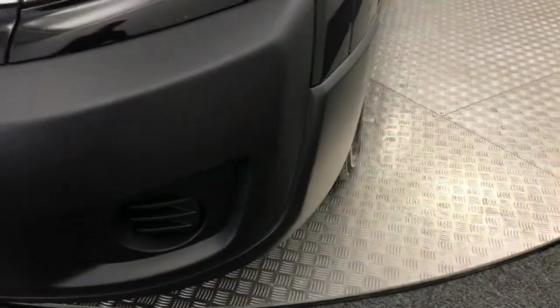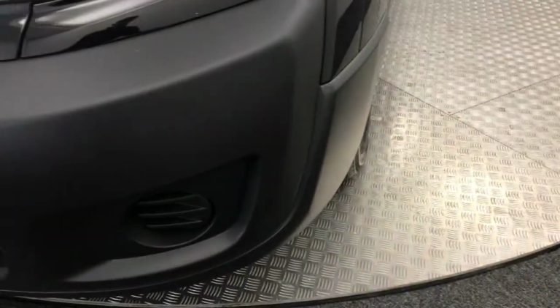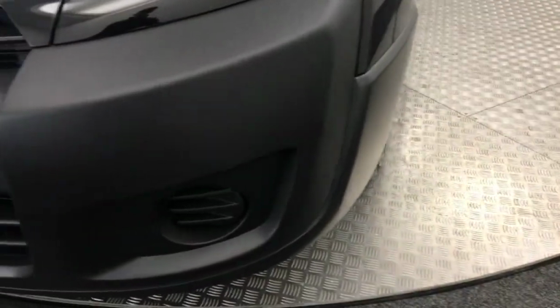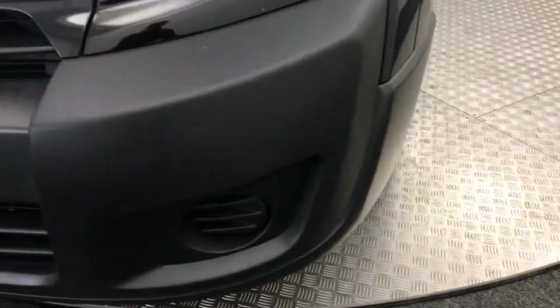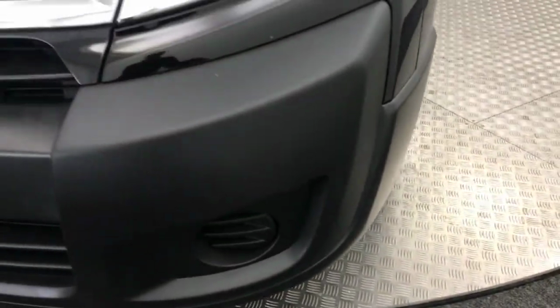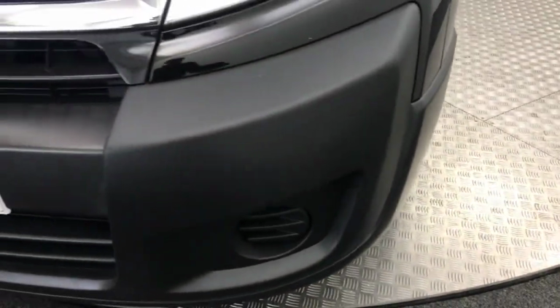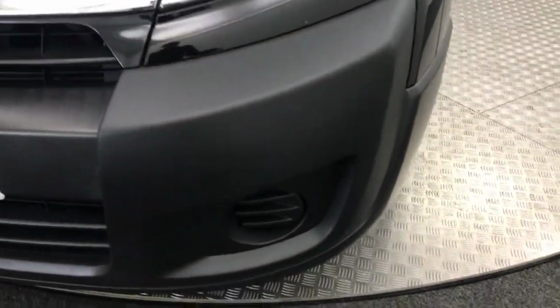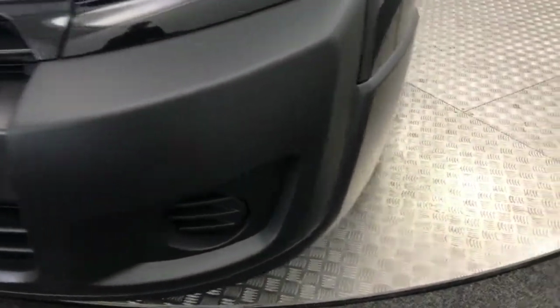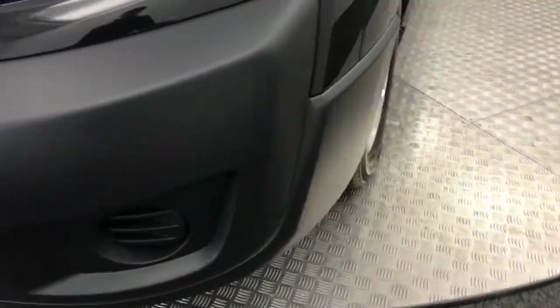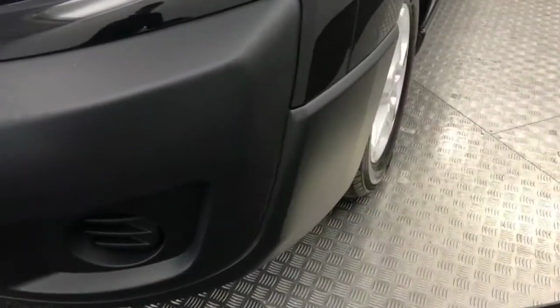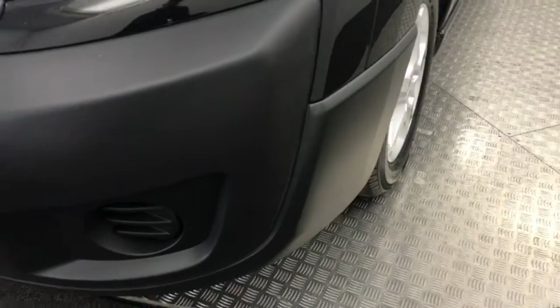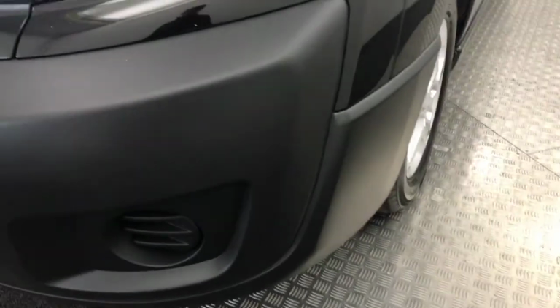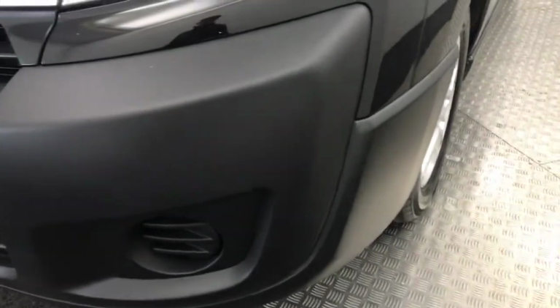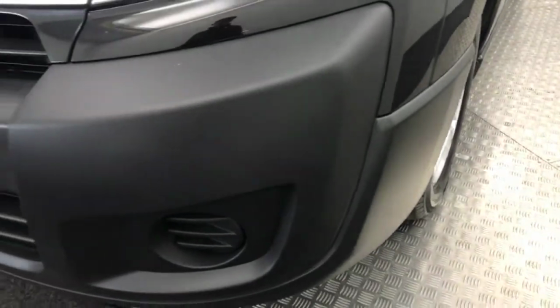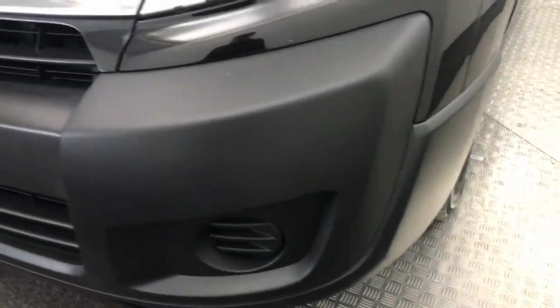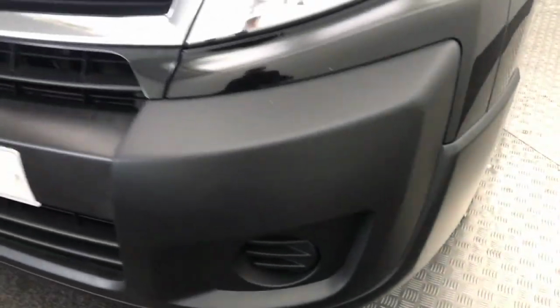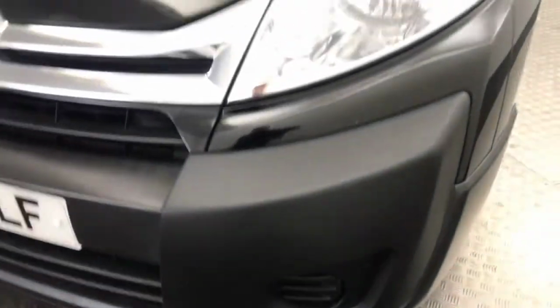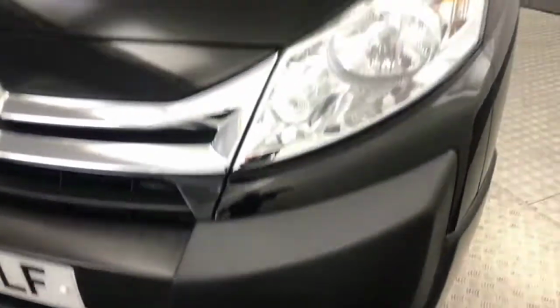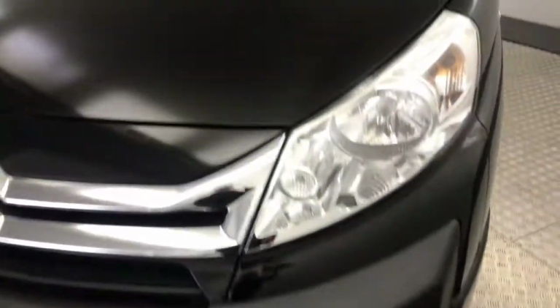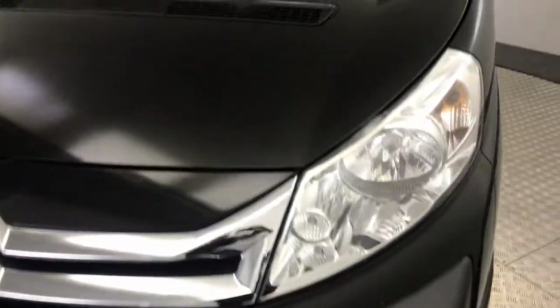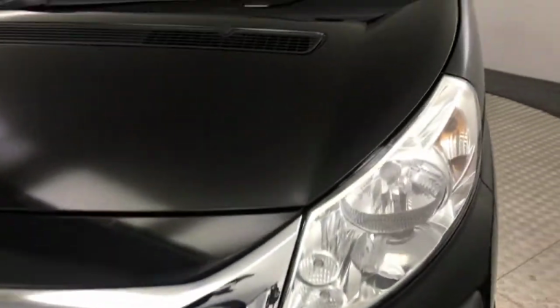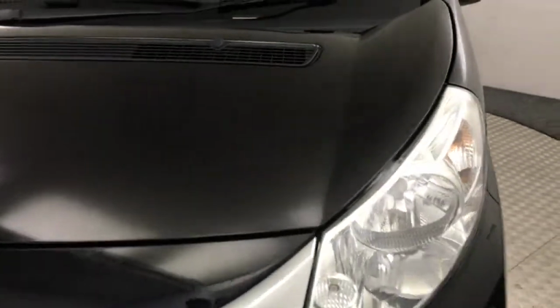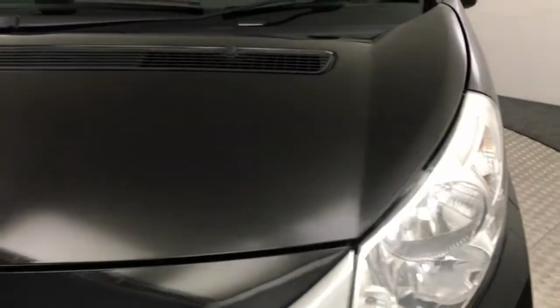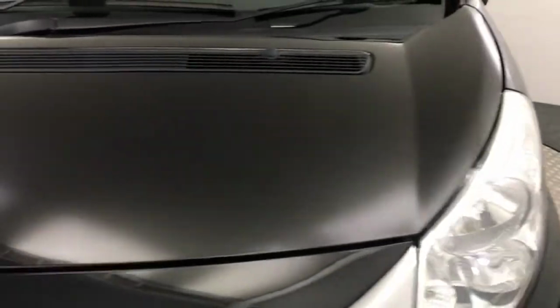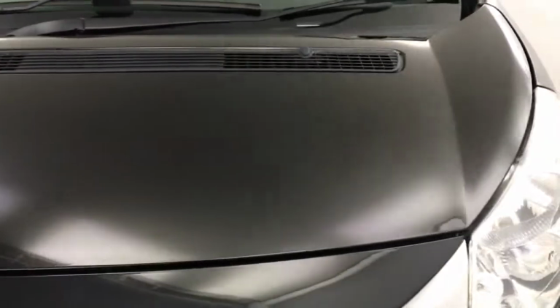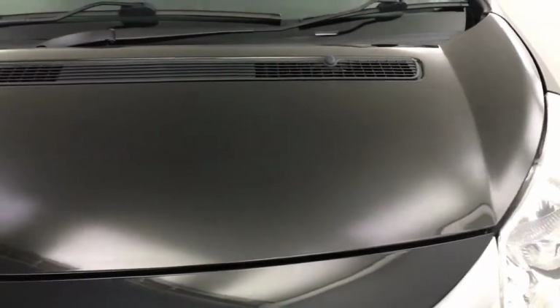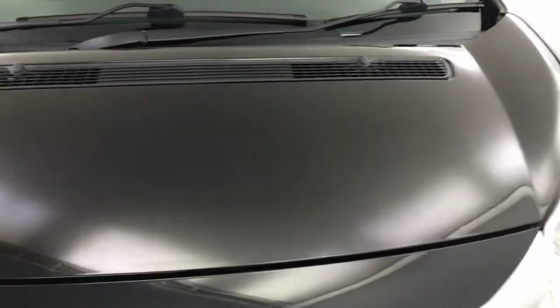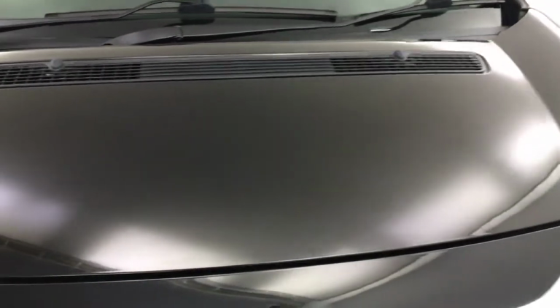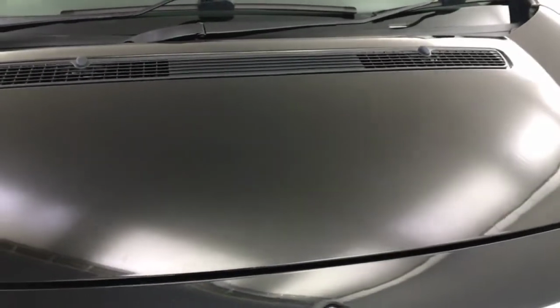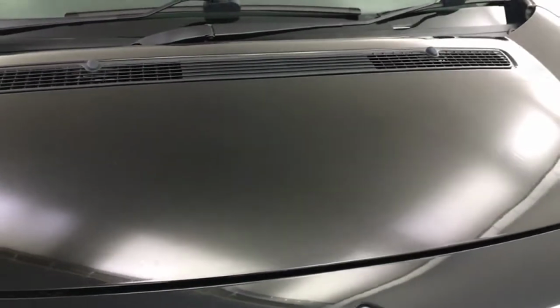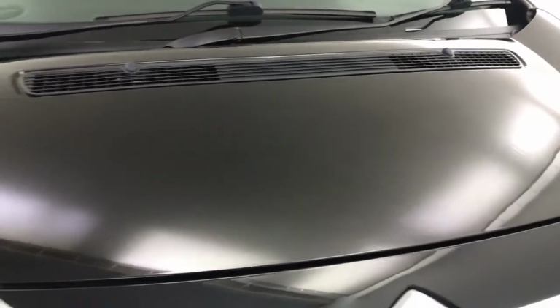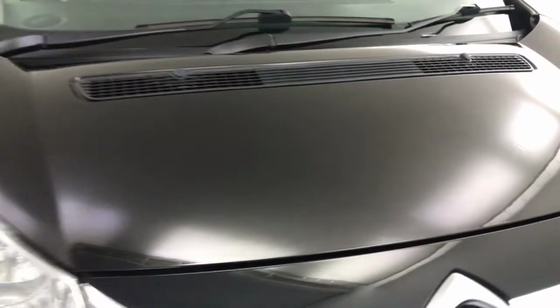So up front, the front plastic bumper is nice and clean — not scuffed or scraped like a lot of them usually are. The bonnet's quite clean as well, as you can see.